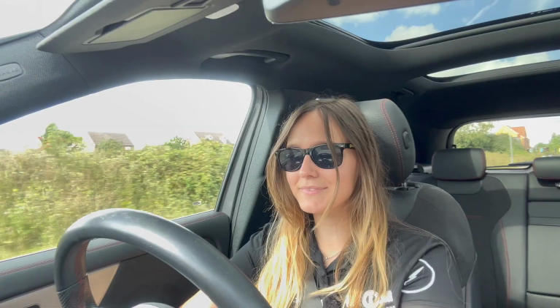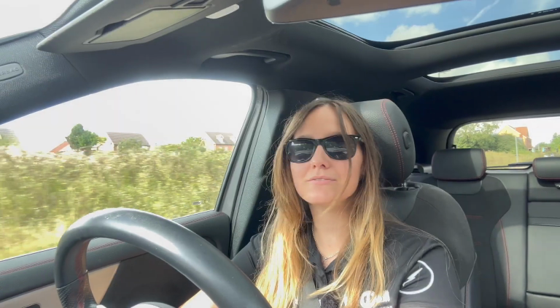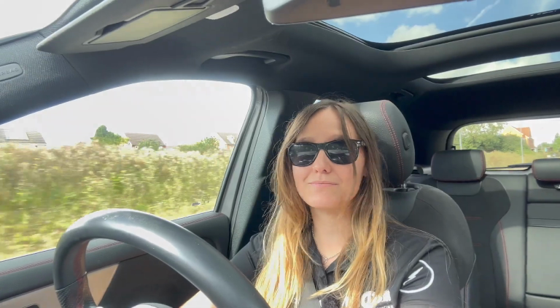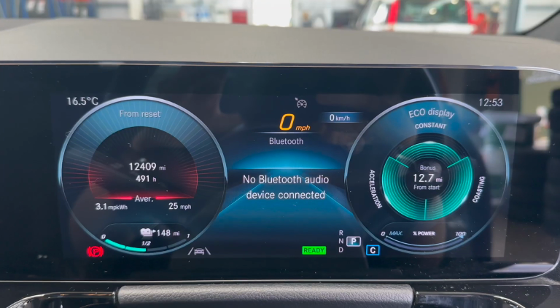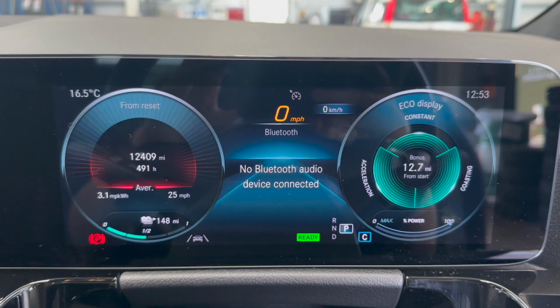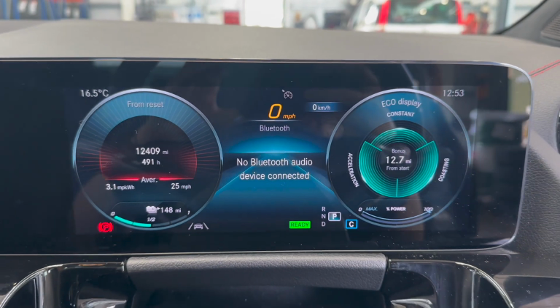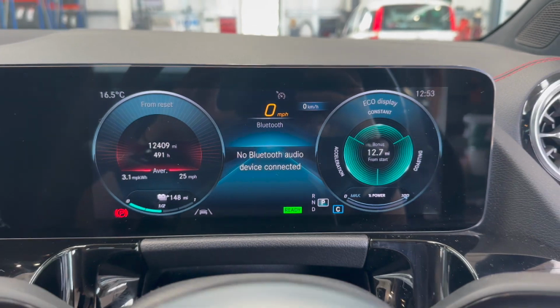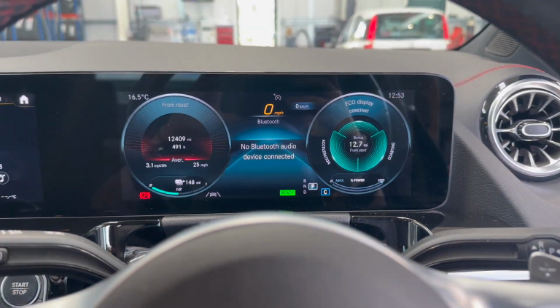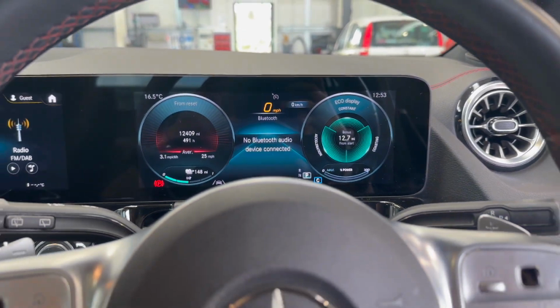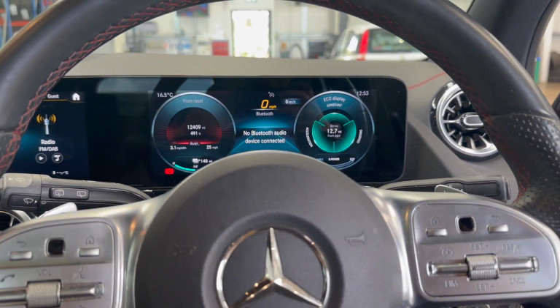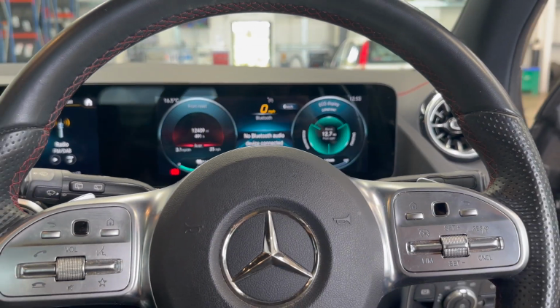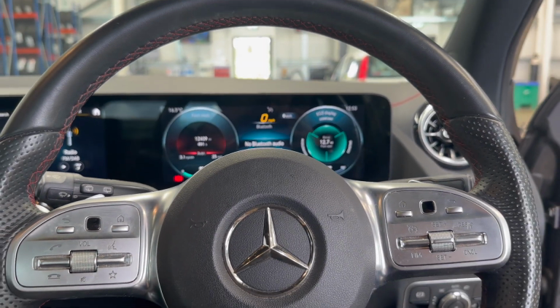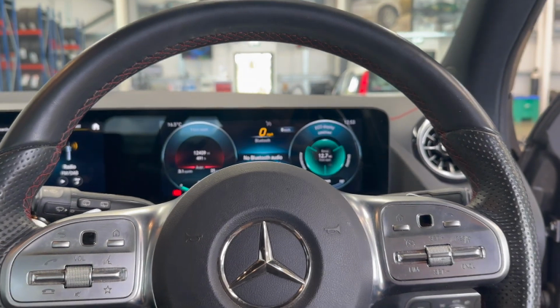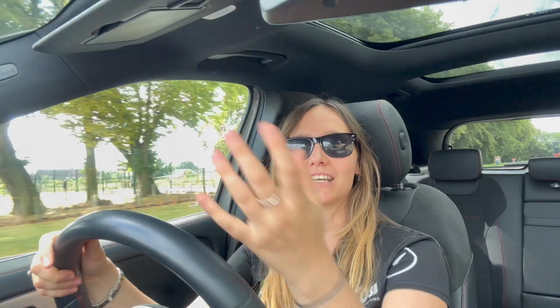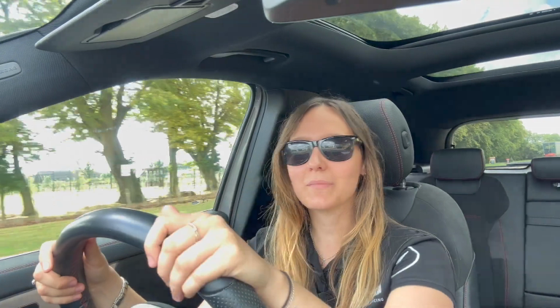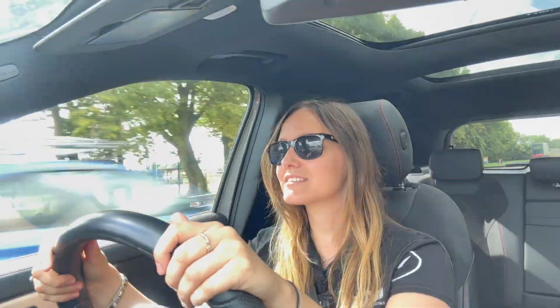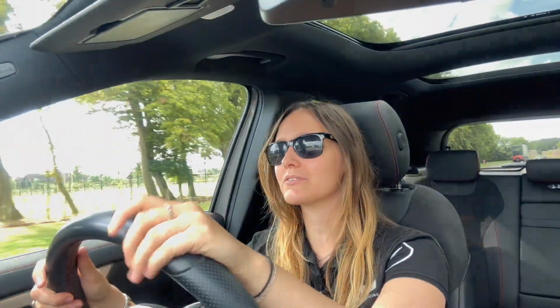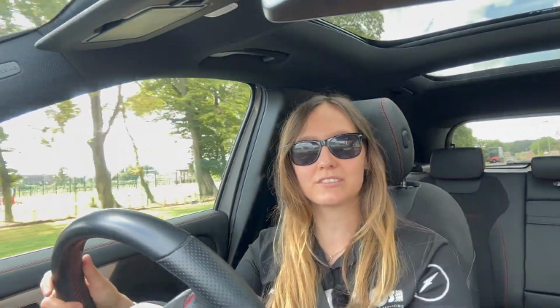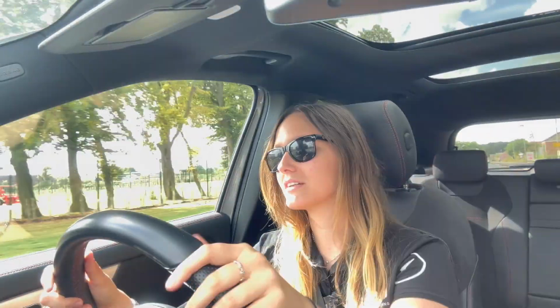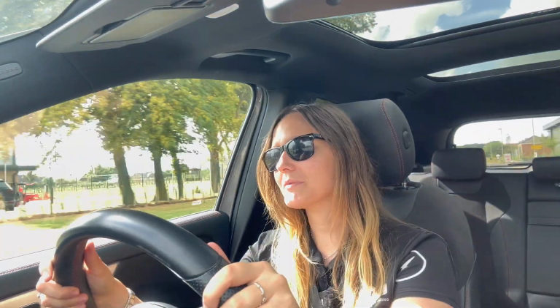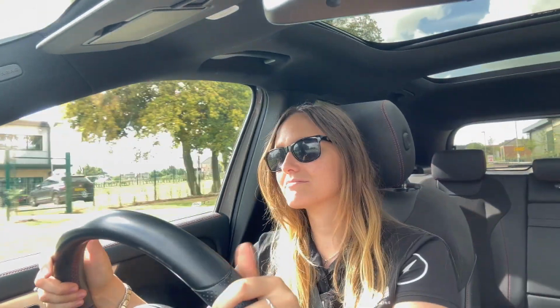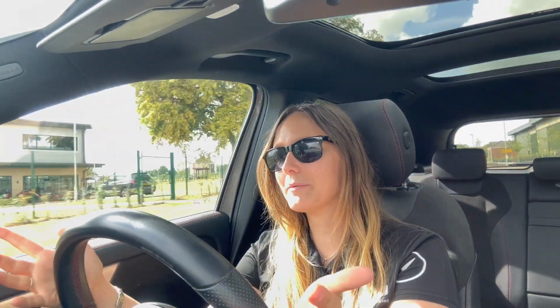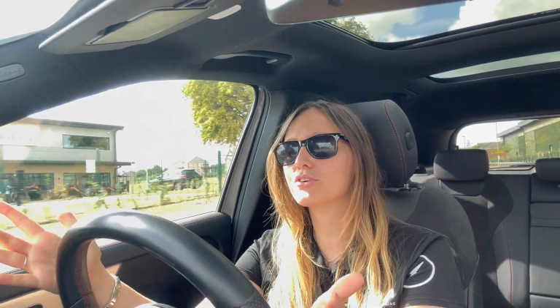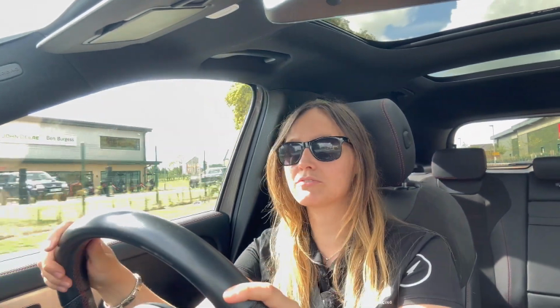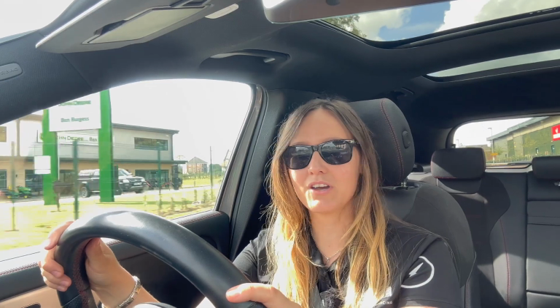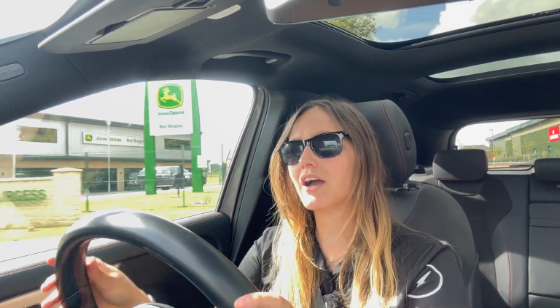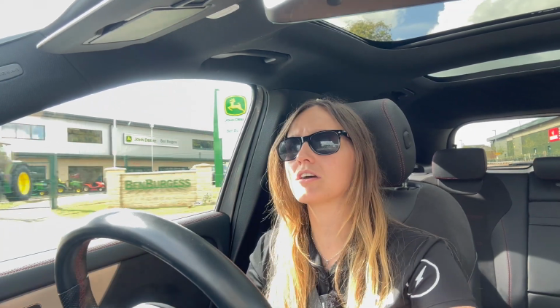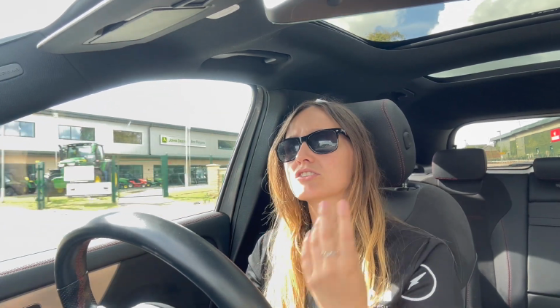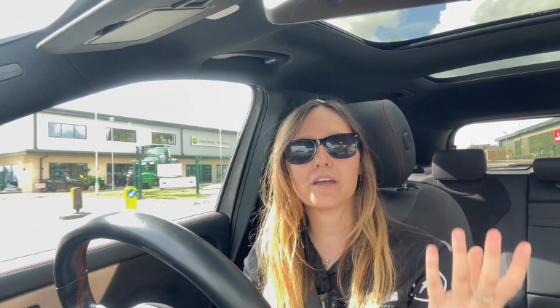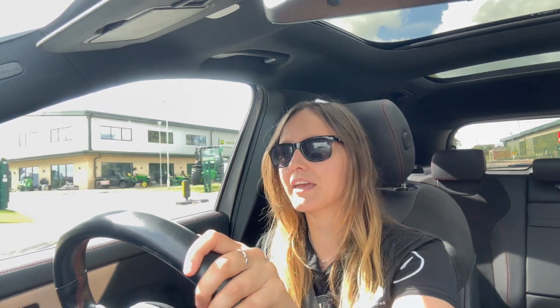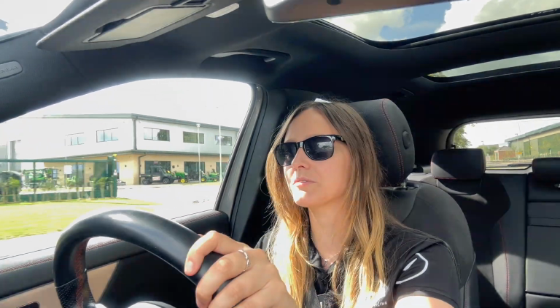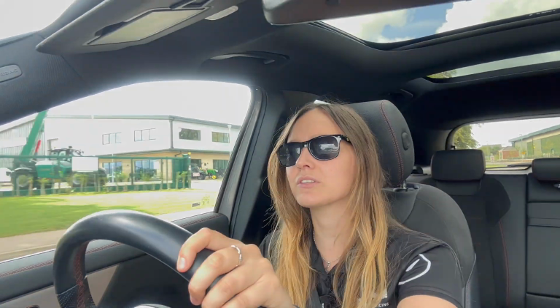It feels just the same. There's been no tyre pressure light come on, so I think that is a big win. In terms of how it benefits customers, it means you've got uninterrupted driving, not having to stop and wait for the AA to come and rescue you.